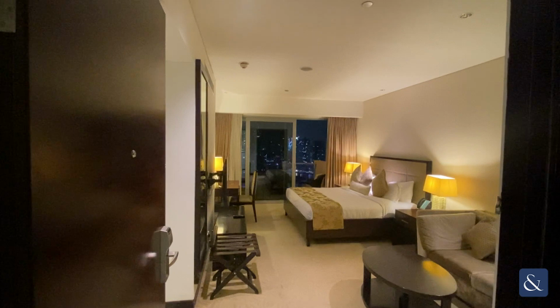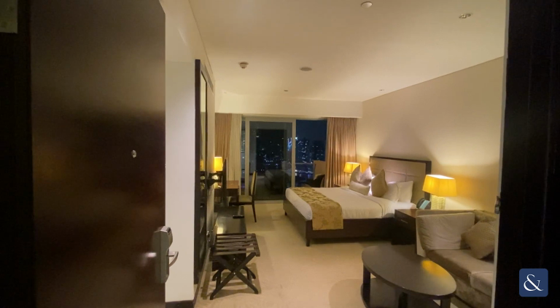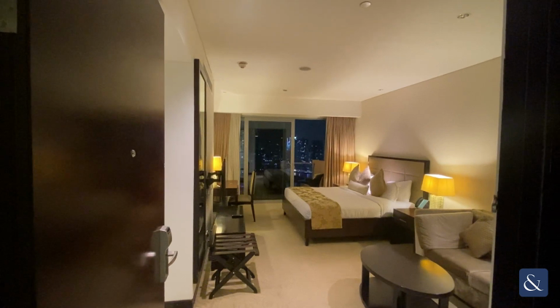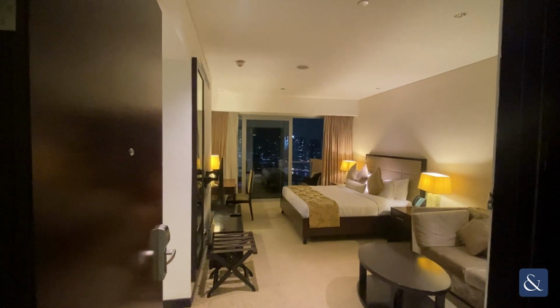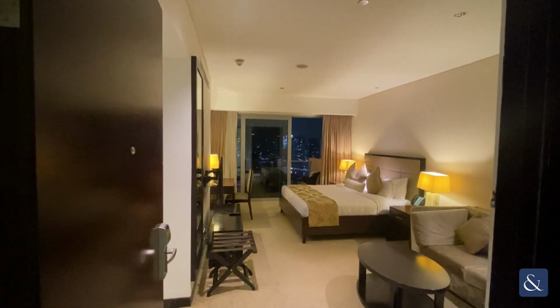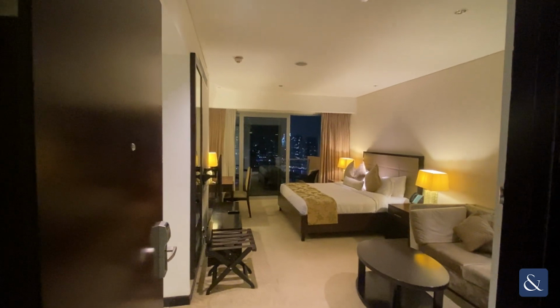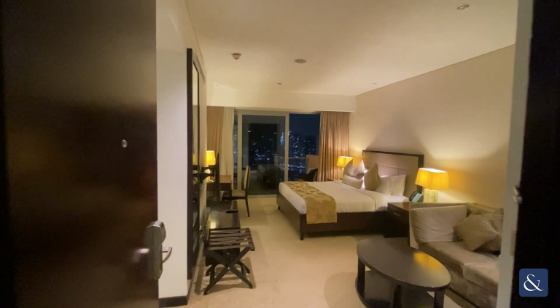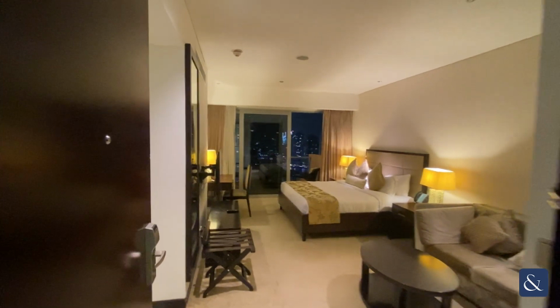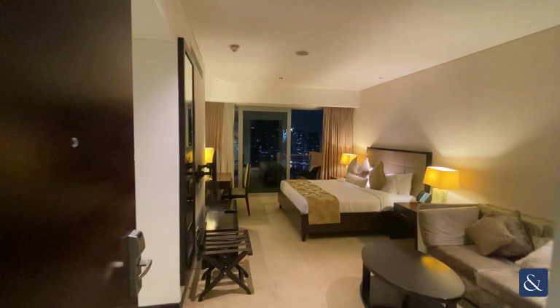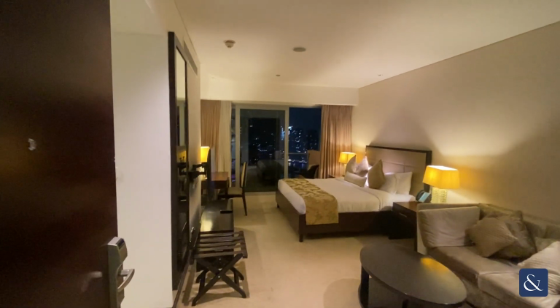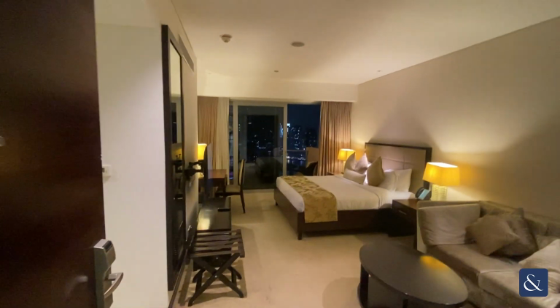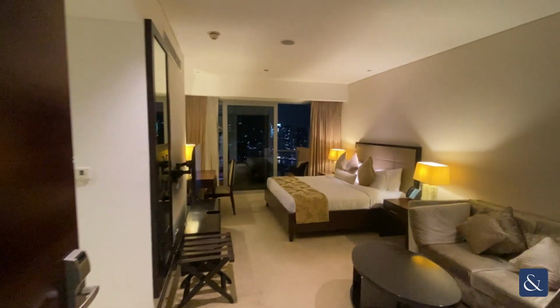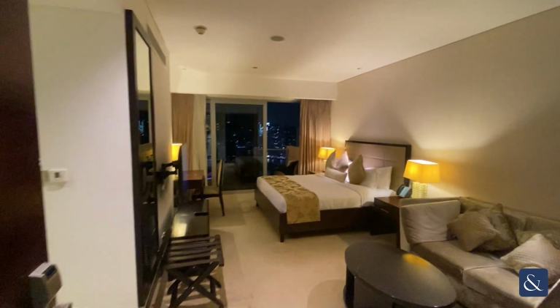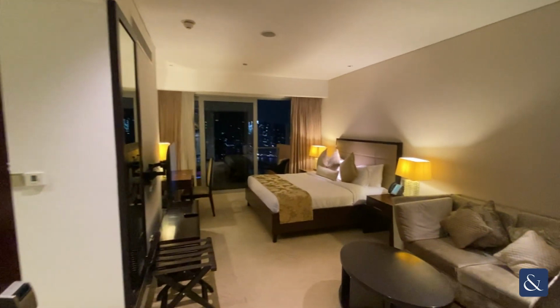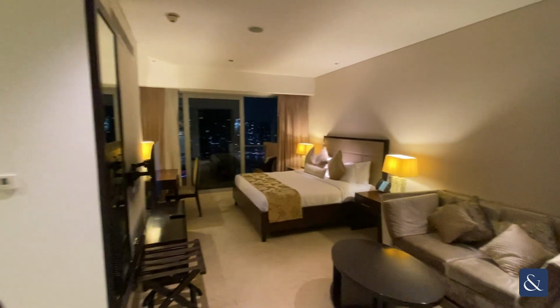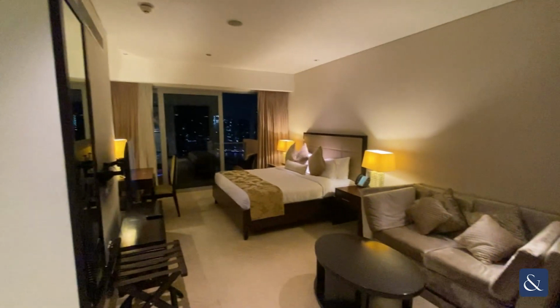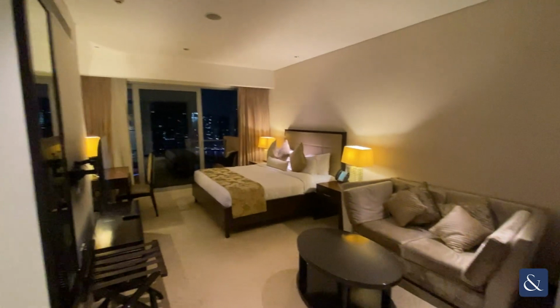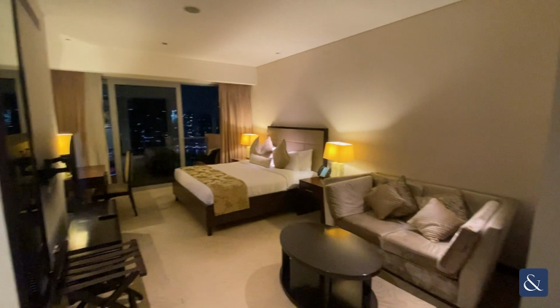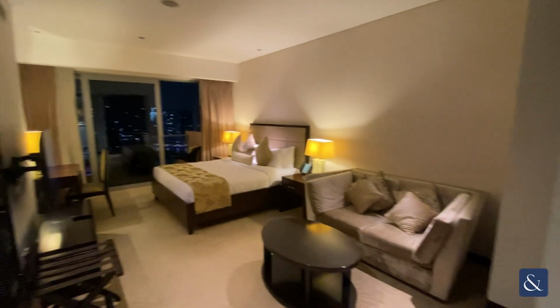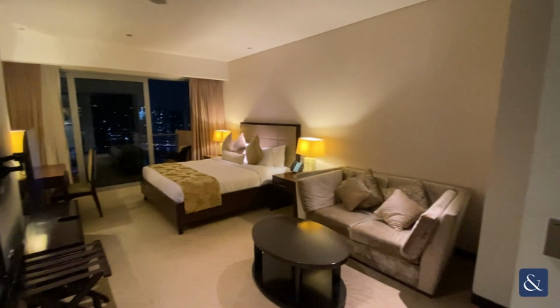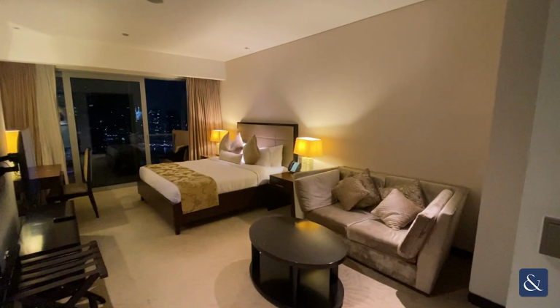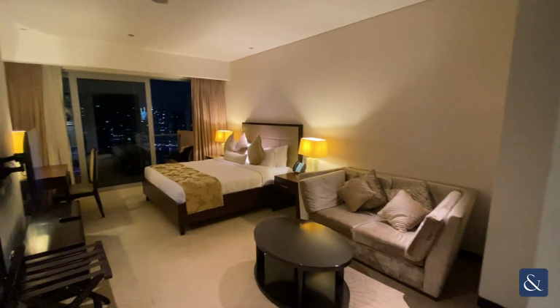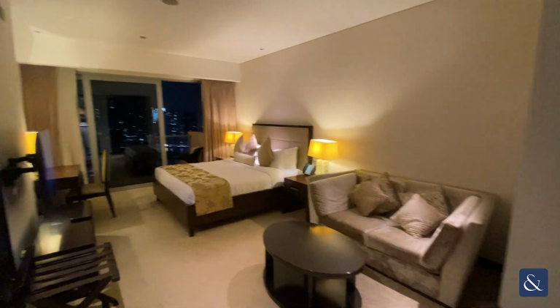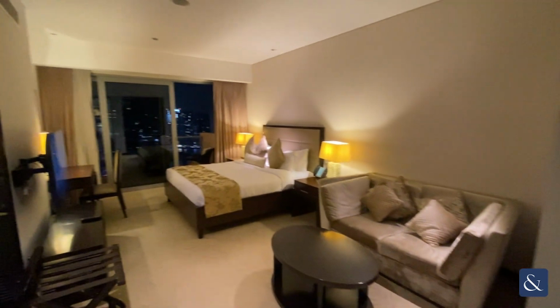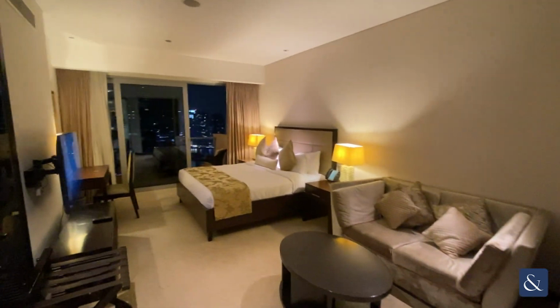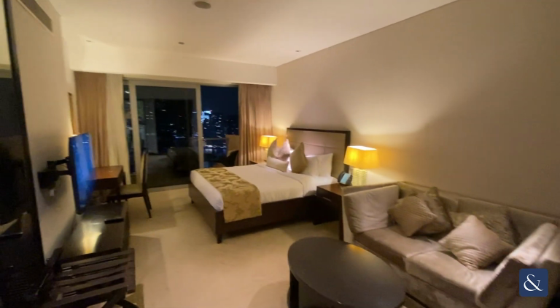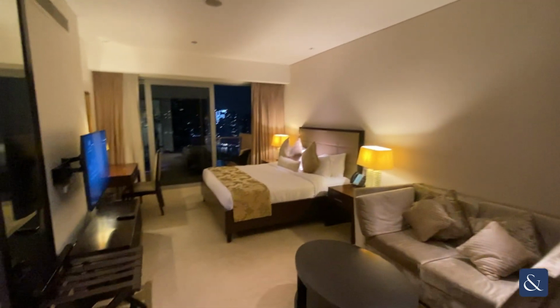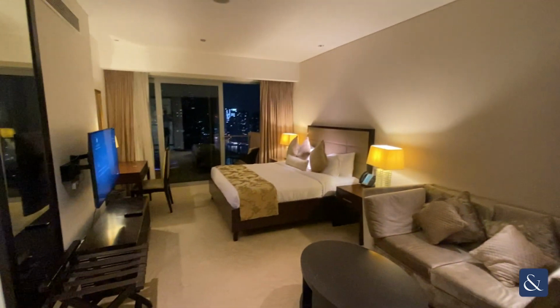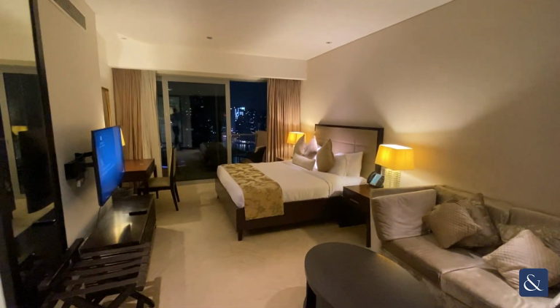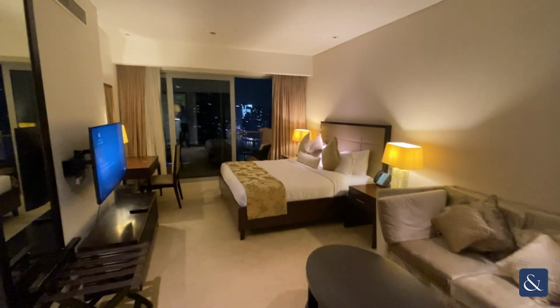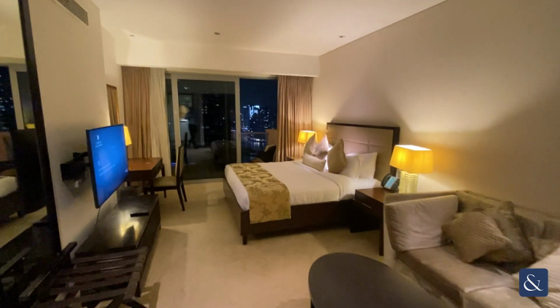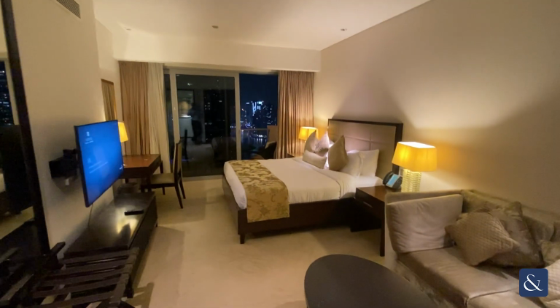Hi, I'm George Sheath from Allsop and Allsop Real Estate here in Dubai. Today we're at this one-bed studio in the Residences Hotel Dubai Marina.